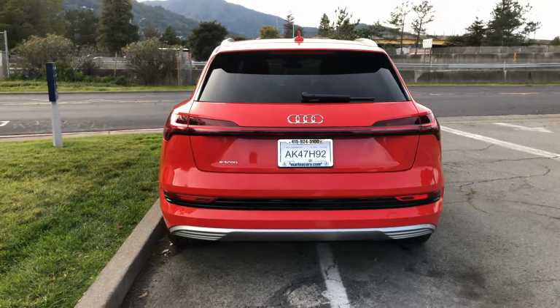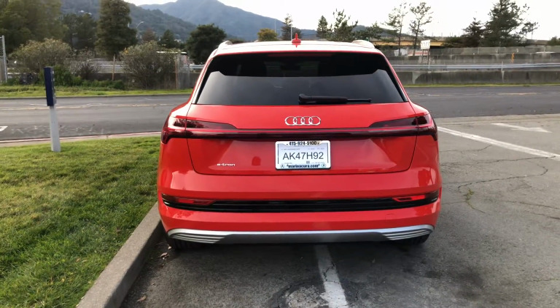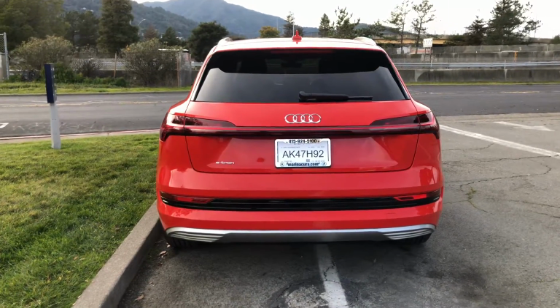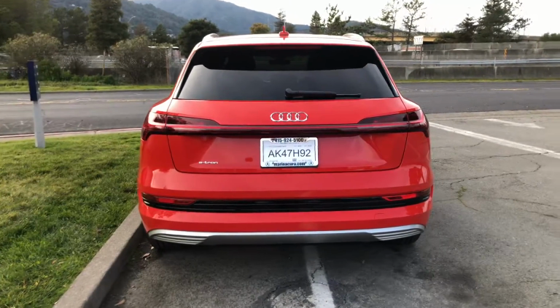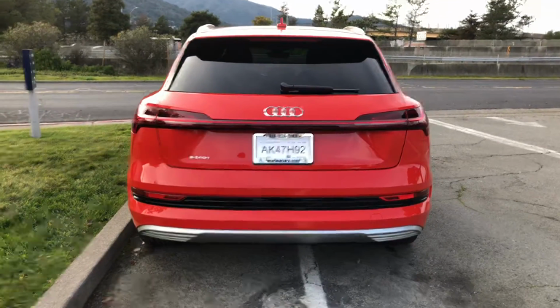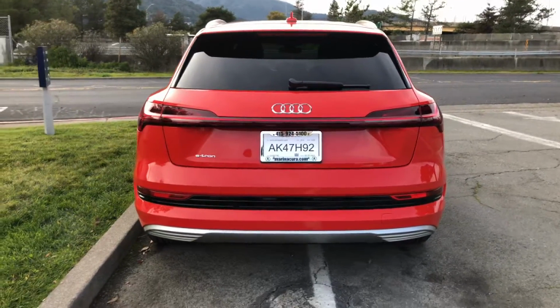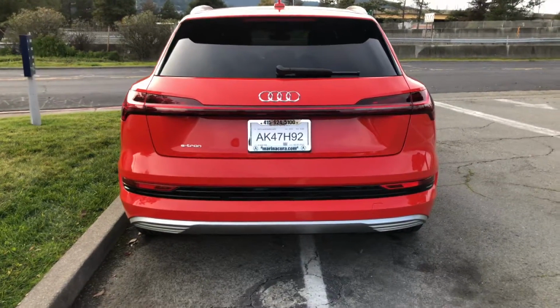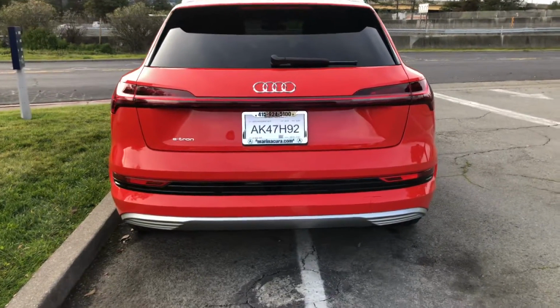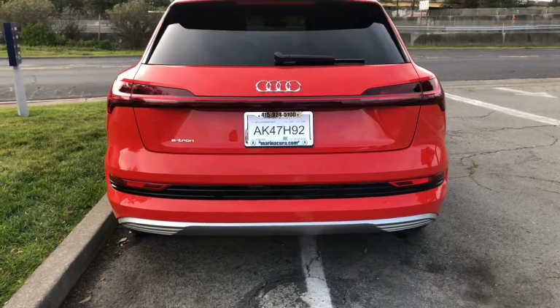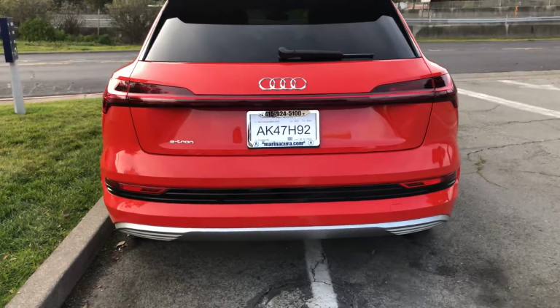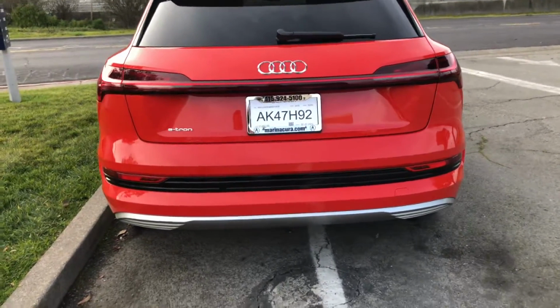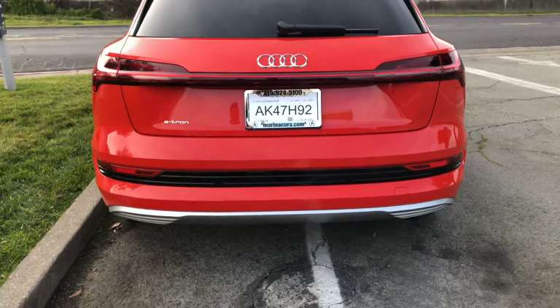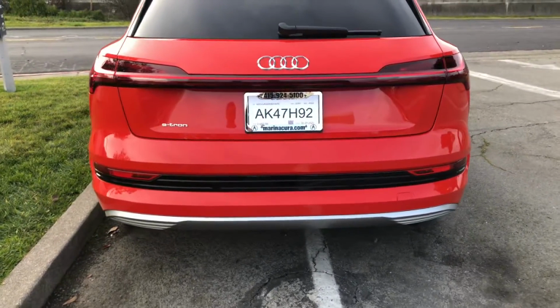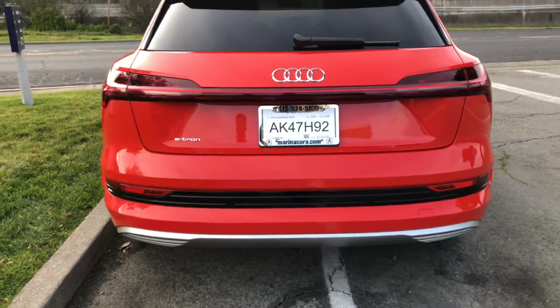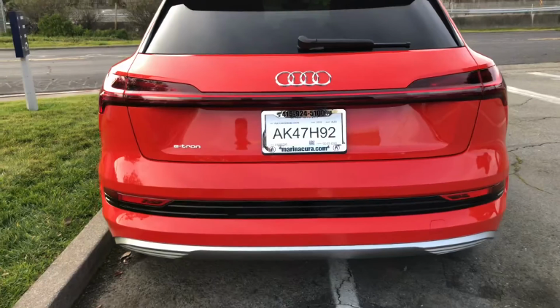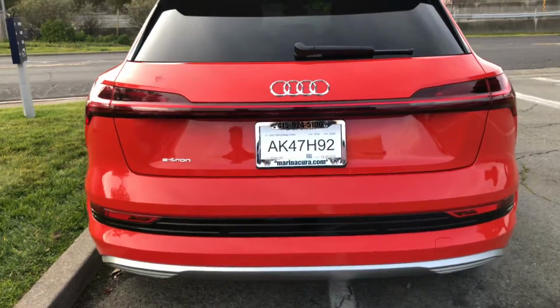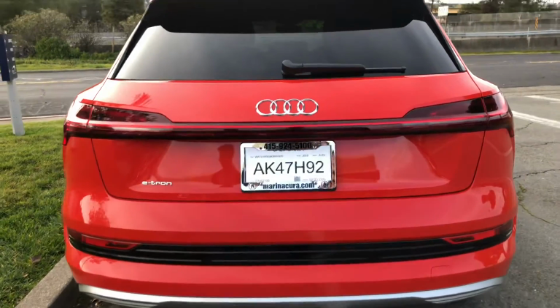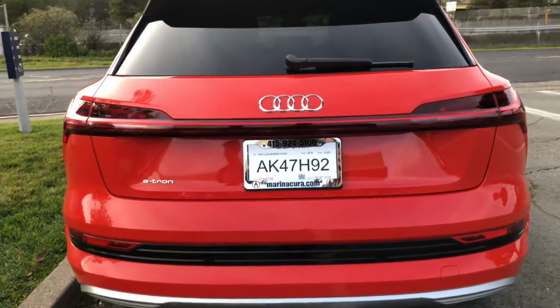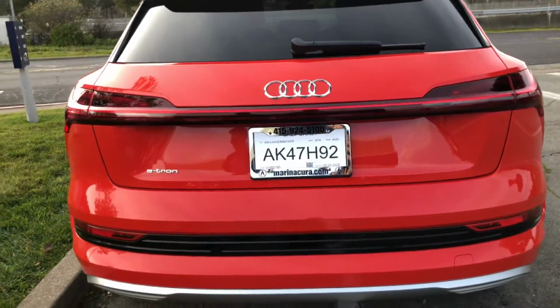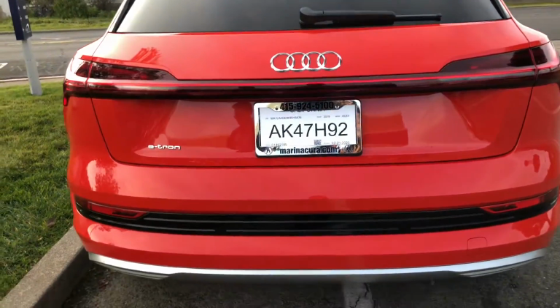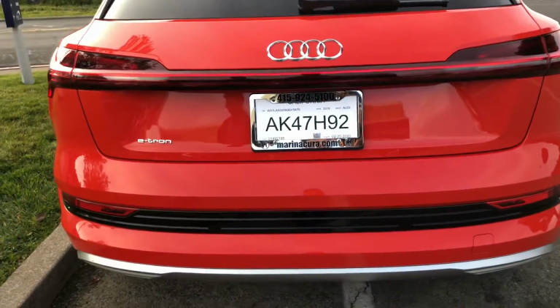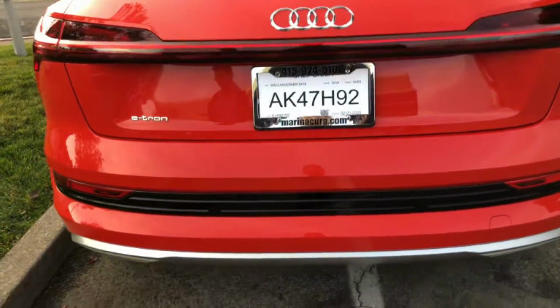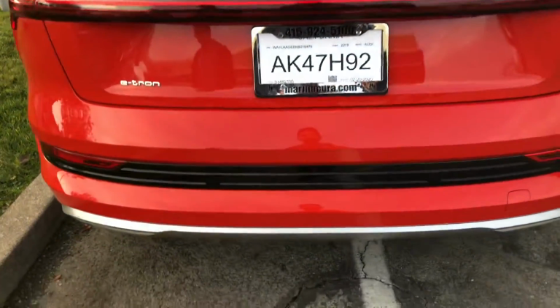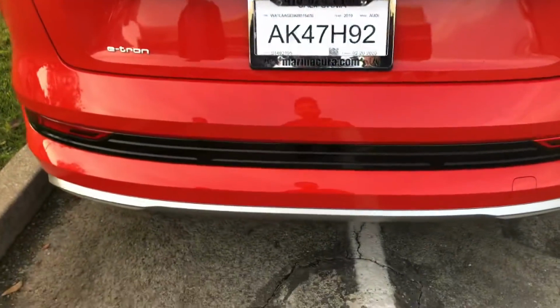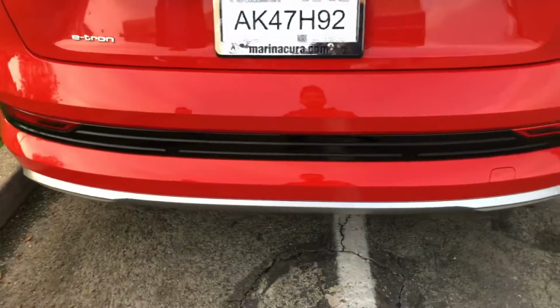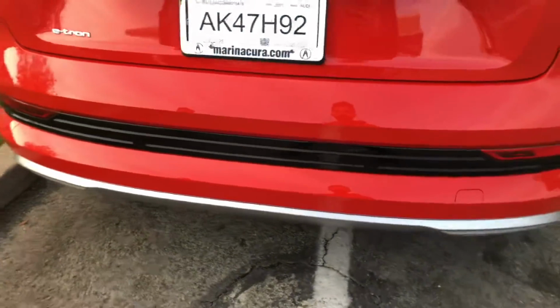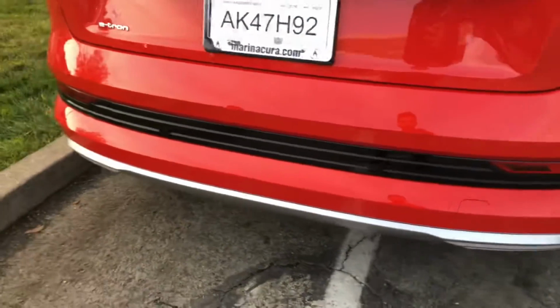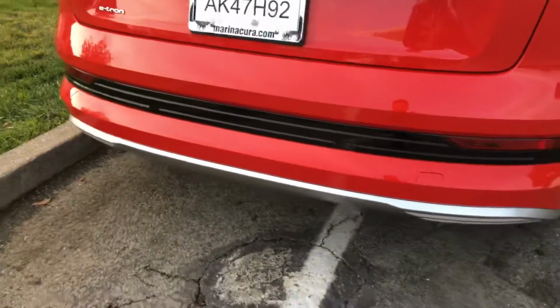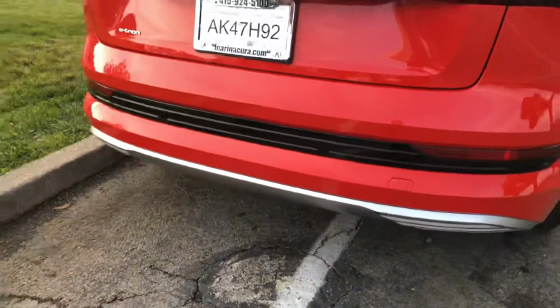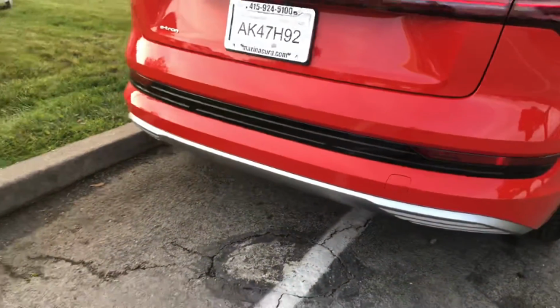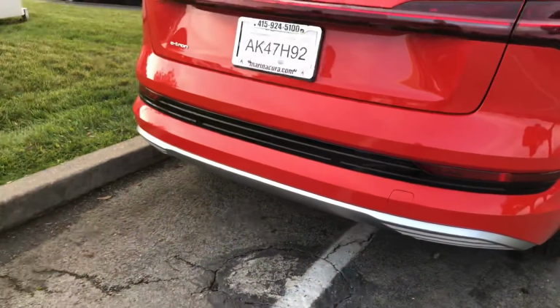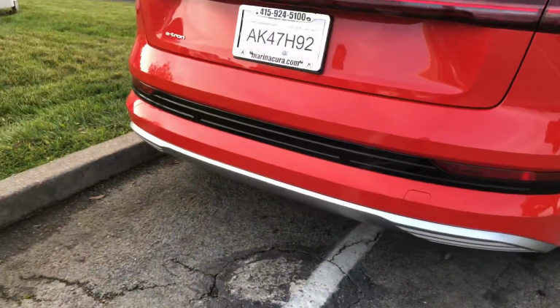How's it going everyone, this is Daniel, your Marin Acura product specialist. Today I'm in front of an Audi e-tron and I'm going to show you how to operate the hands-free tailgate.